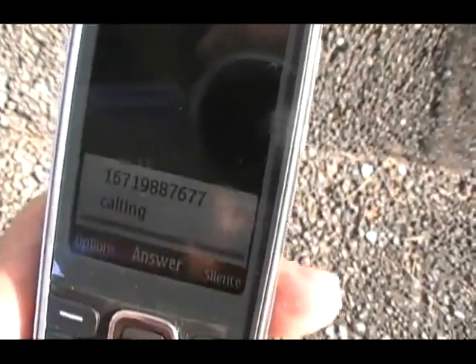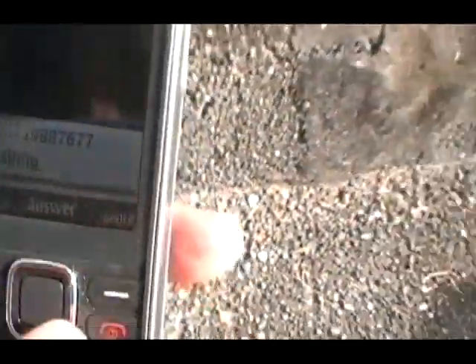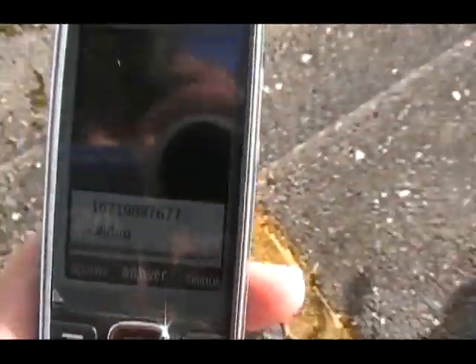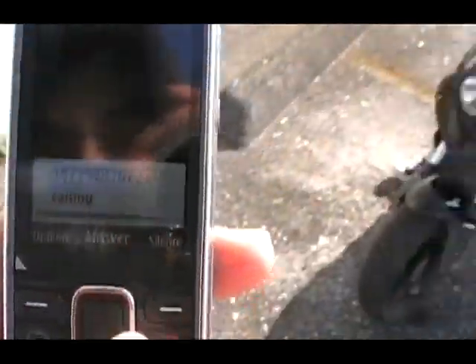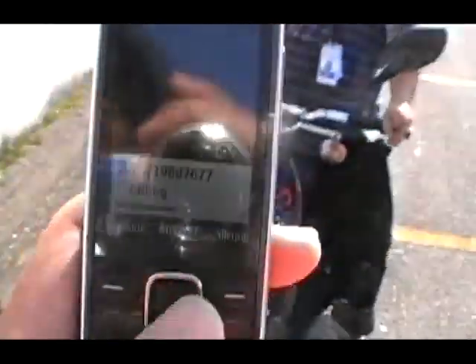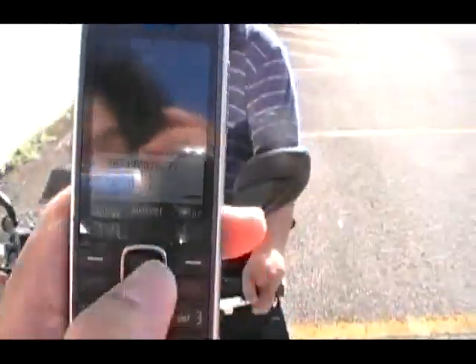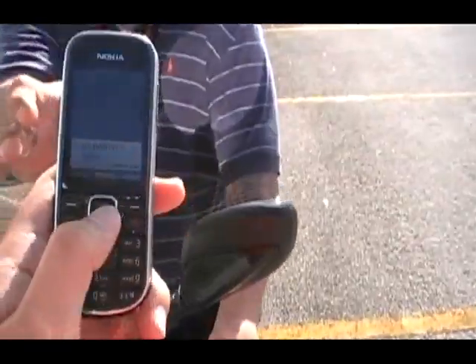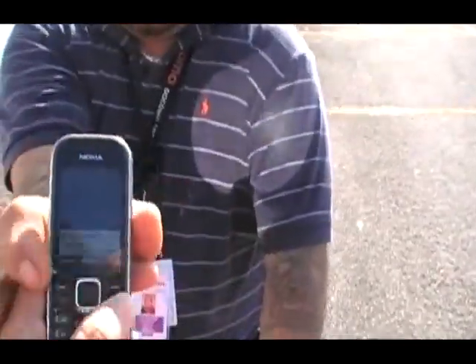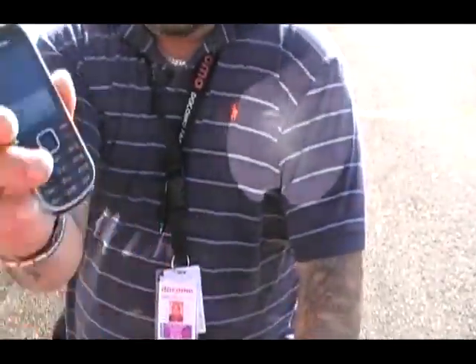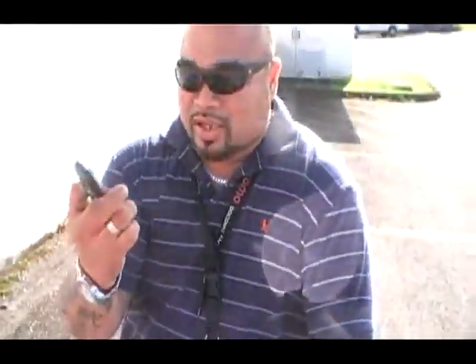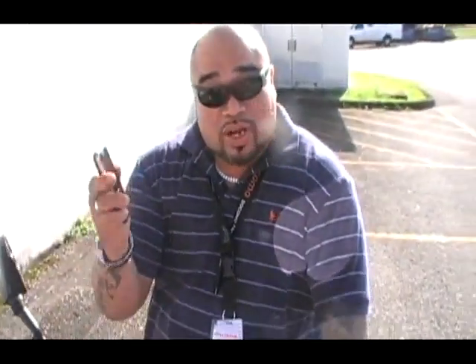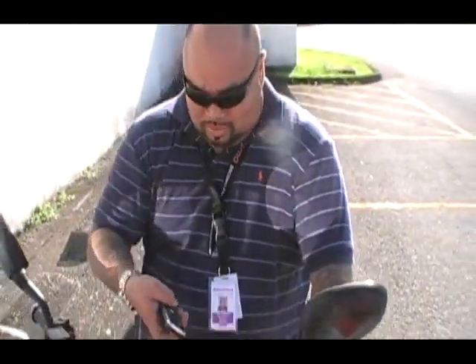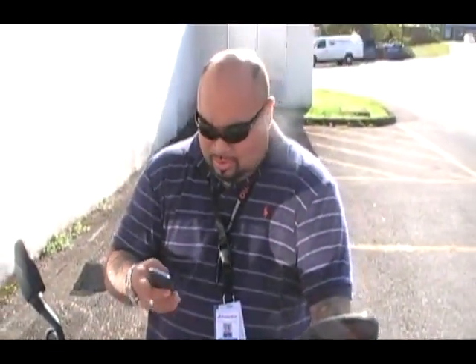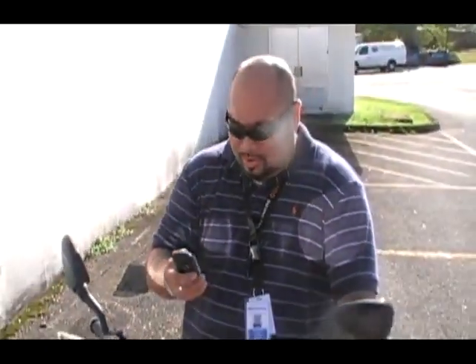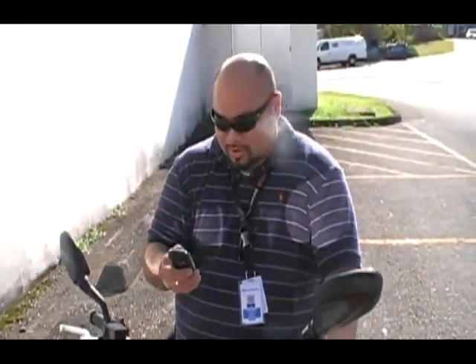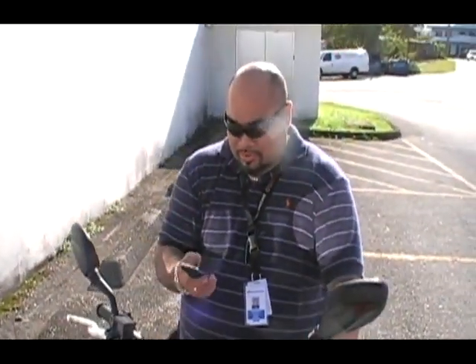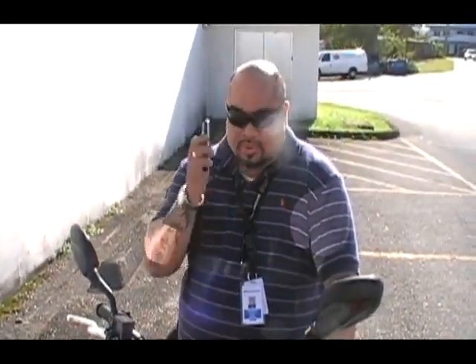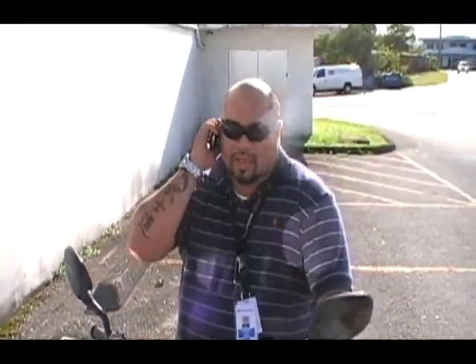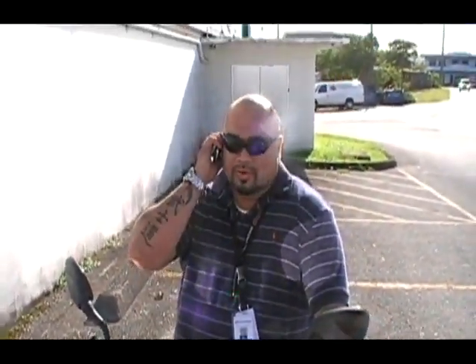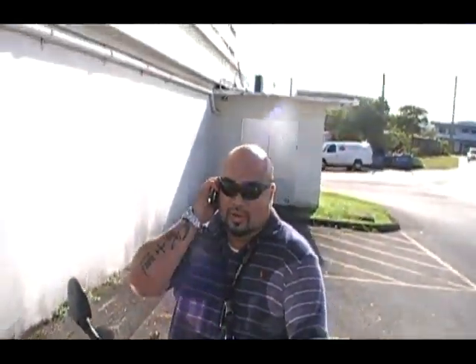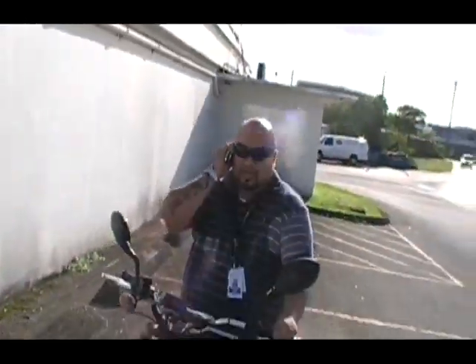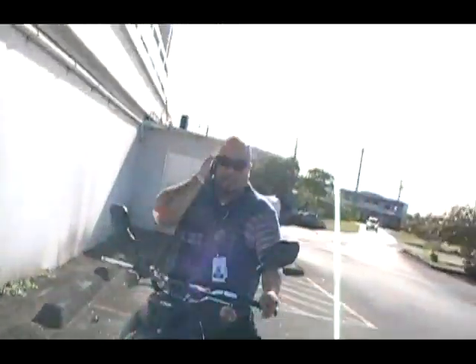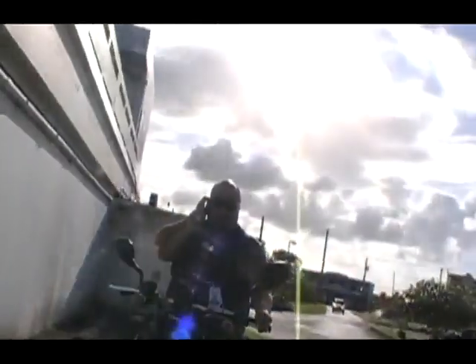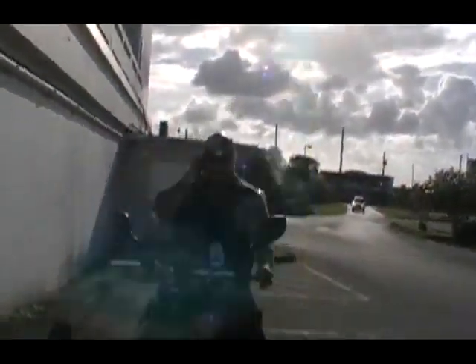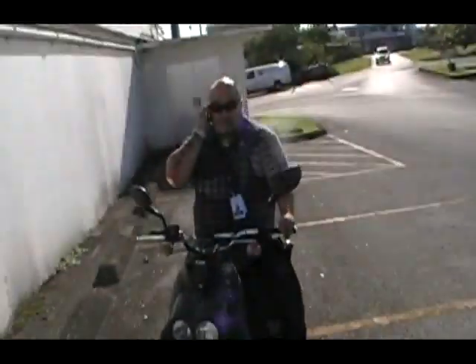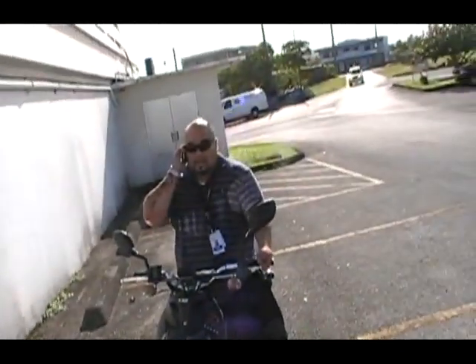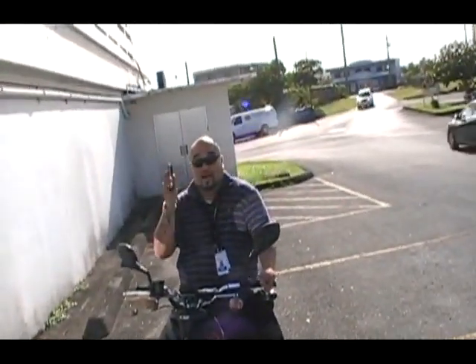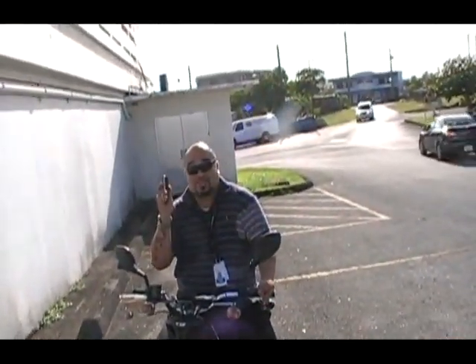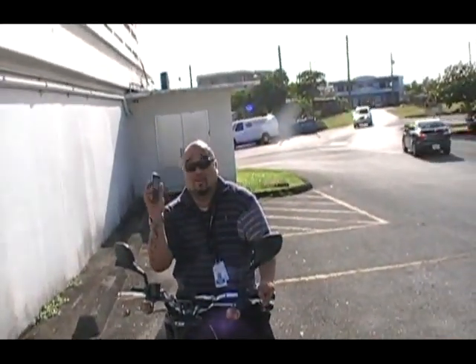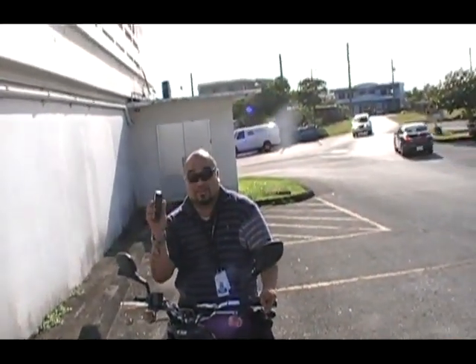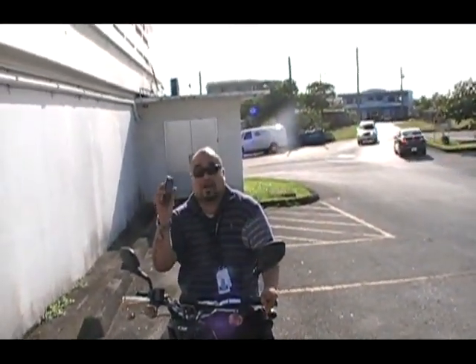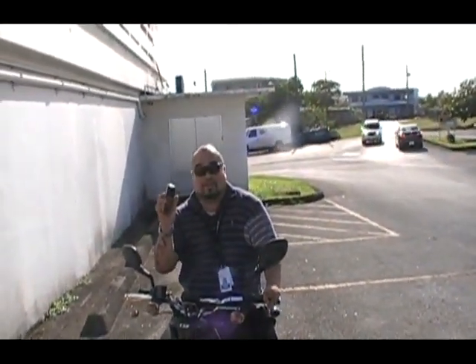All right, here we go. It's ringing. Hello? Hello? And it still works. That's our drop test.